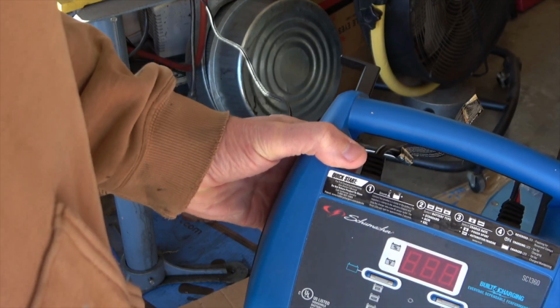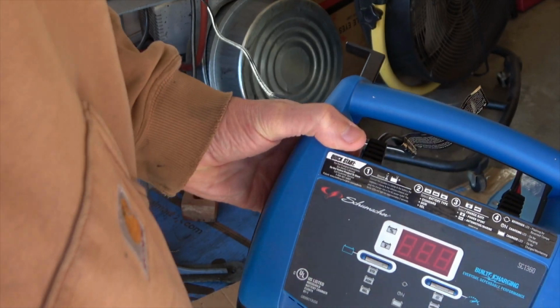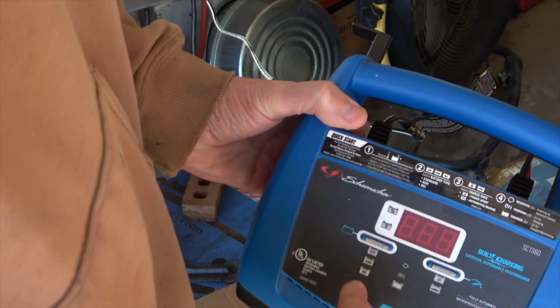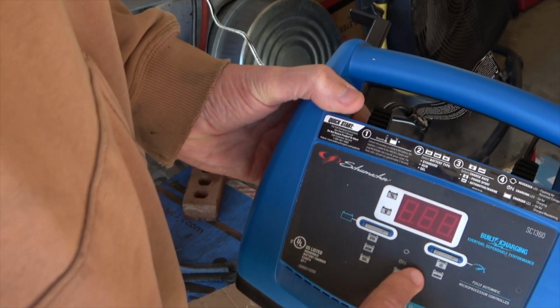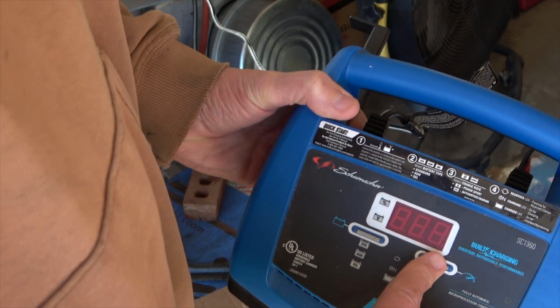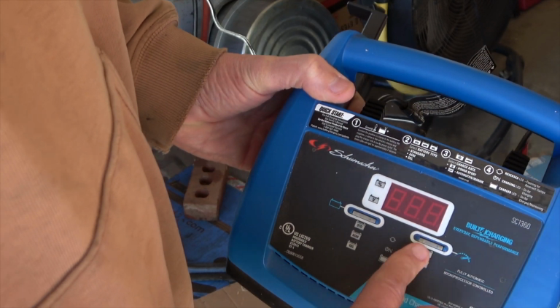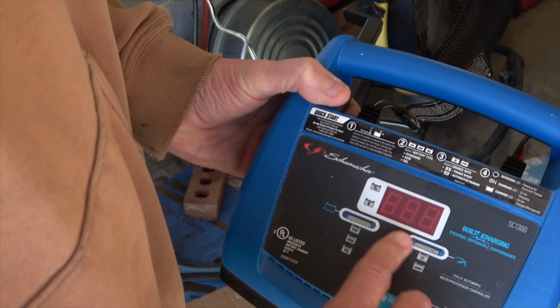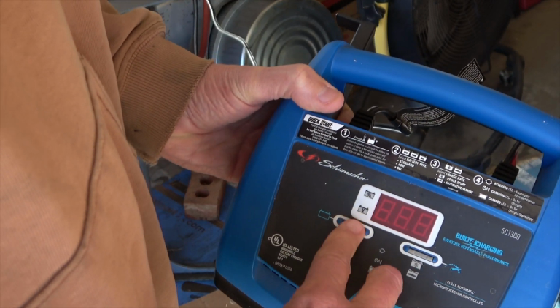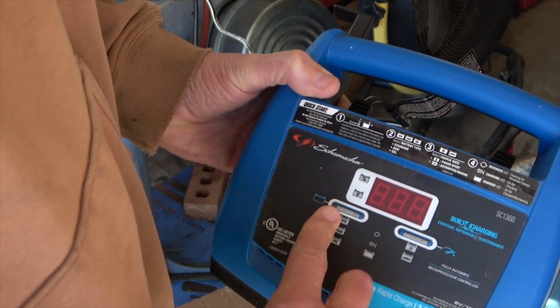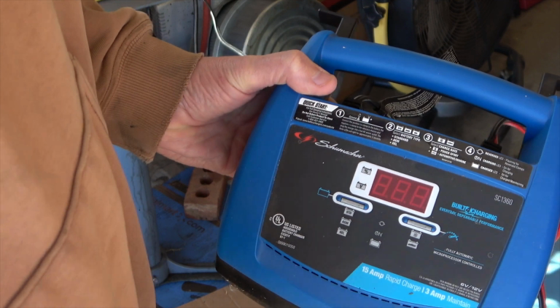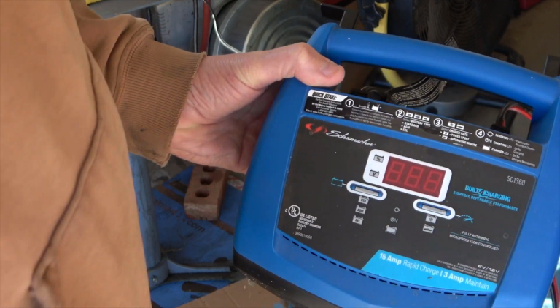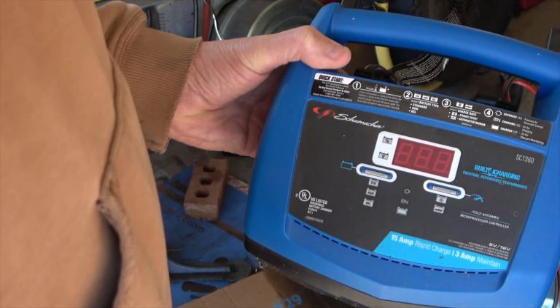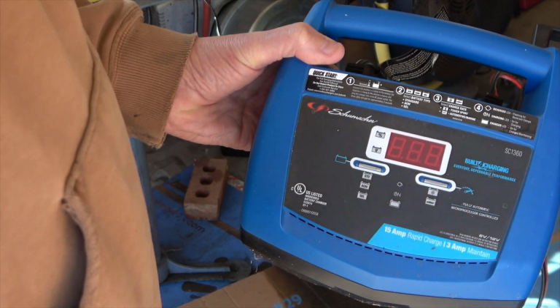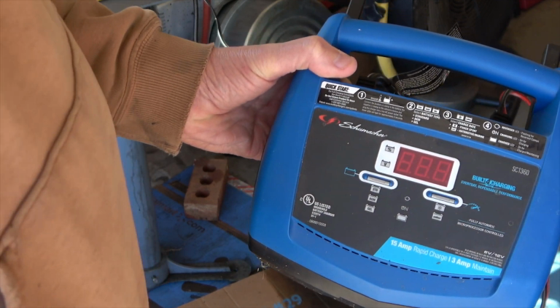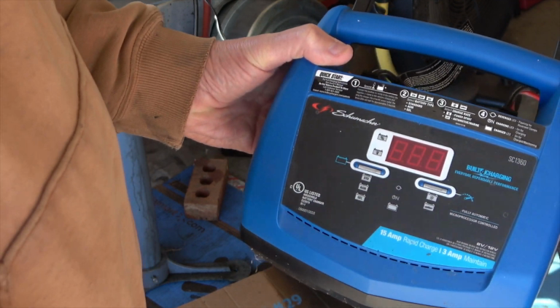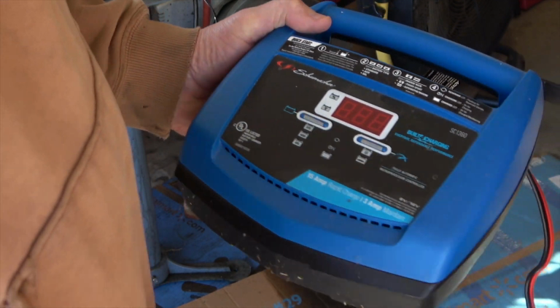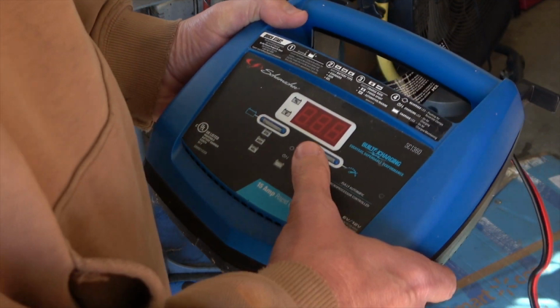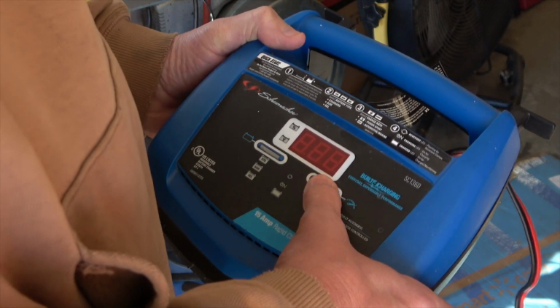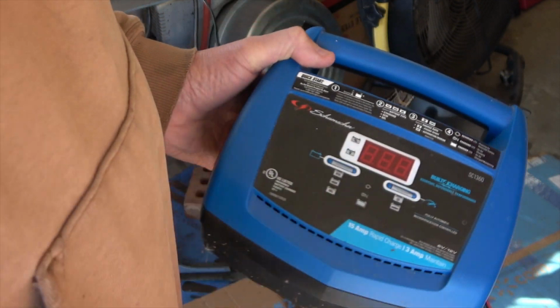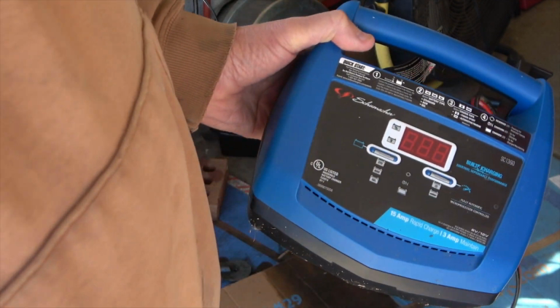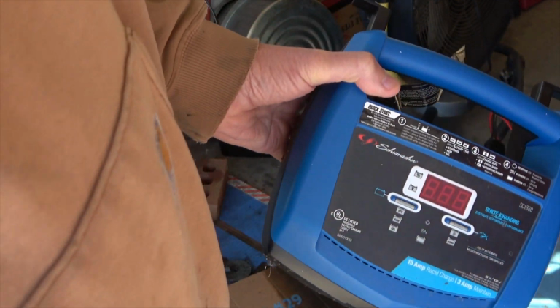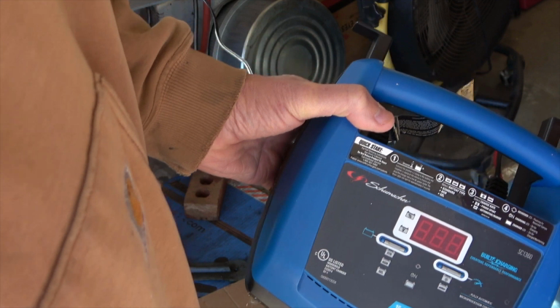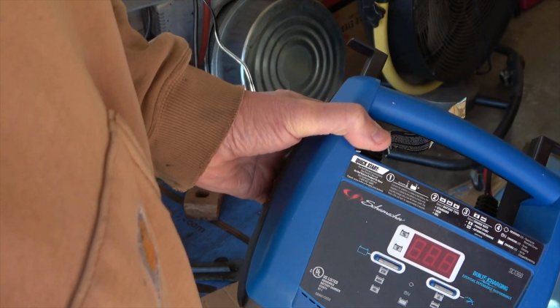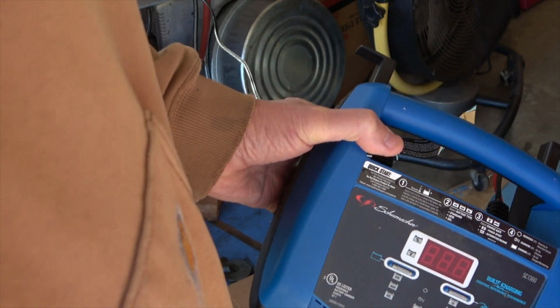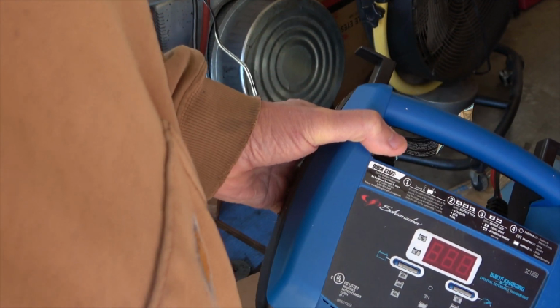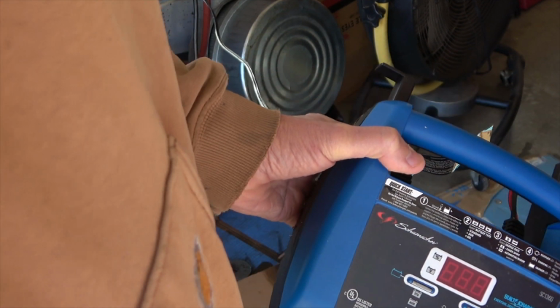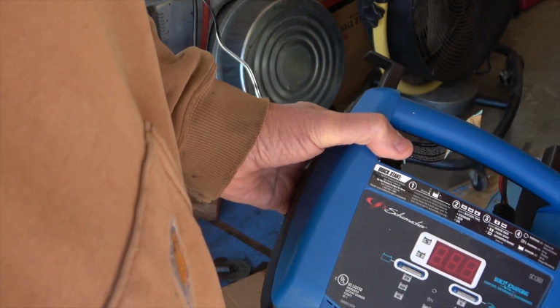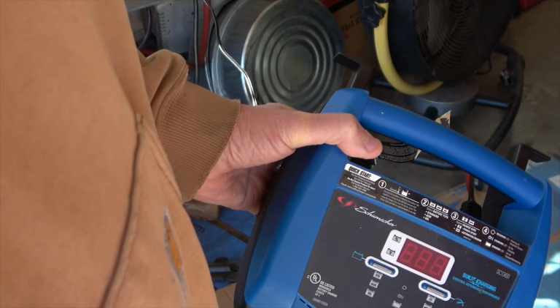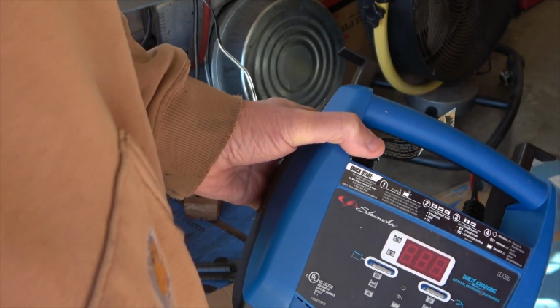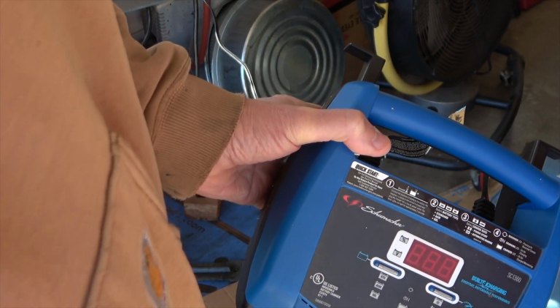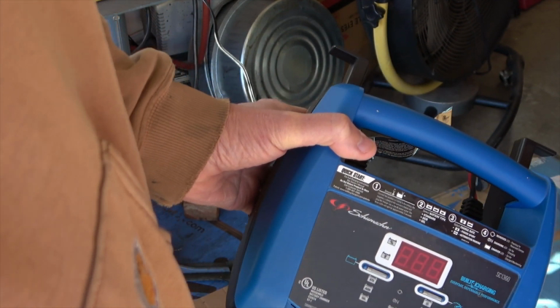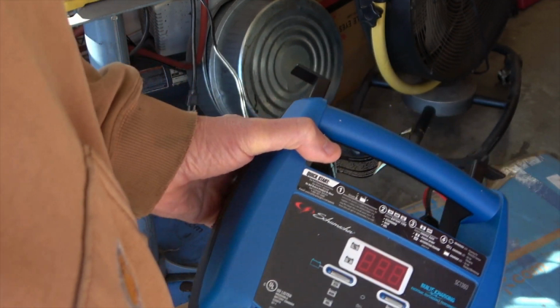I did use my battery charger. I blew a circuit breaker — I've got a failing GFI circuit breaker.